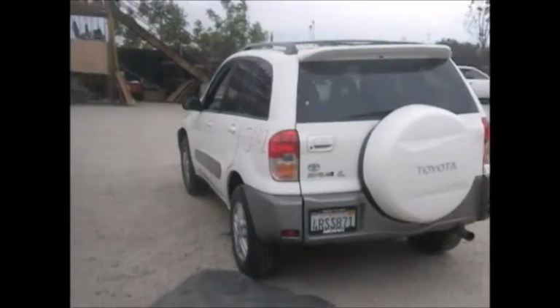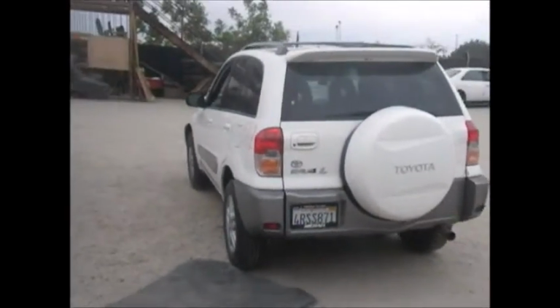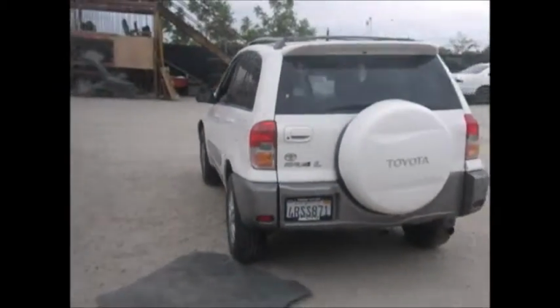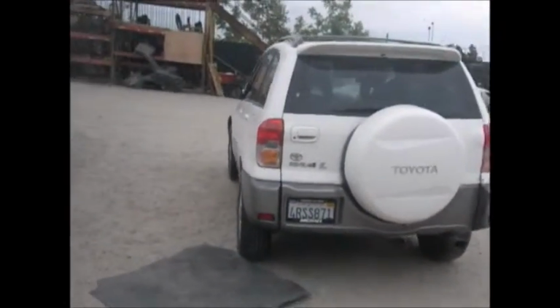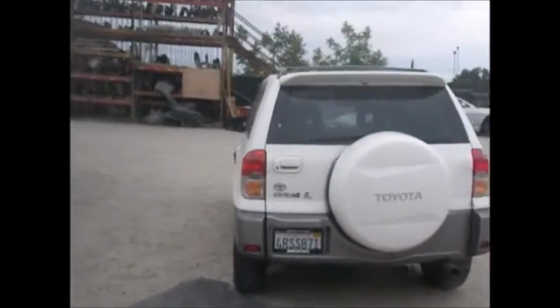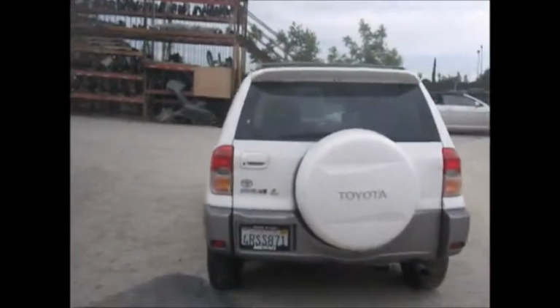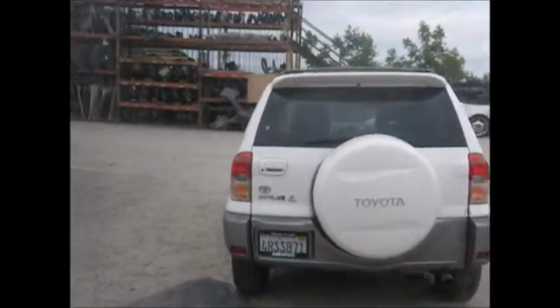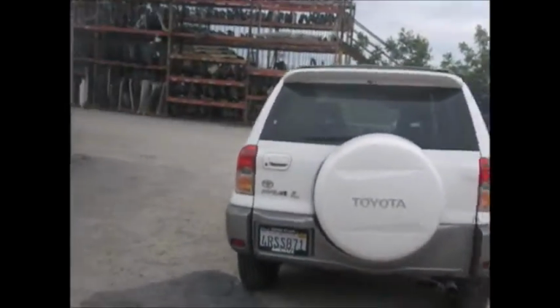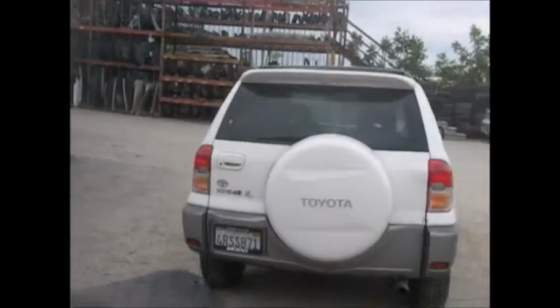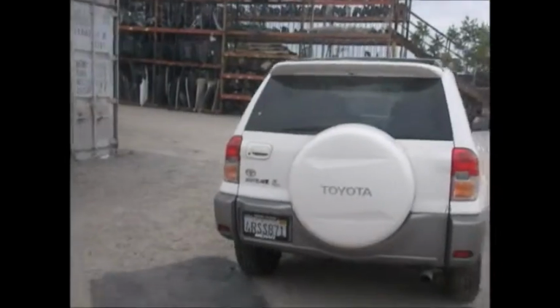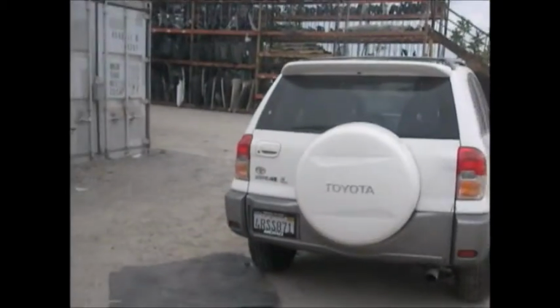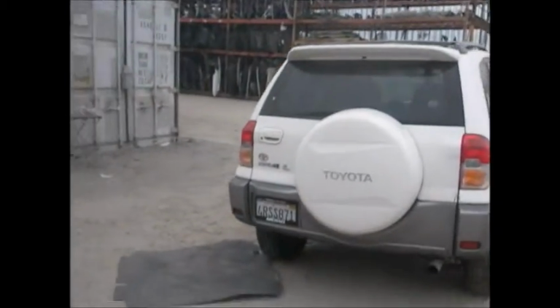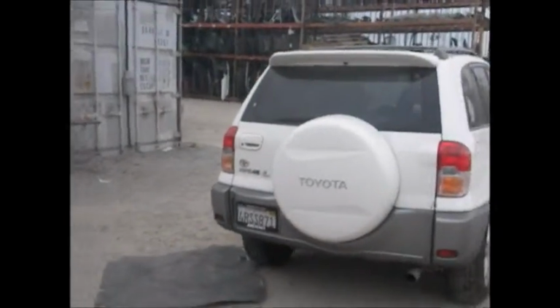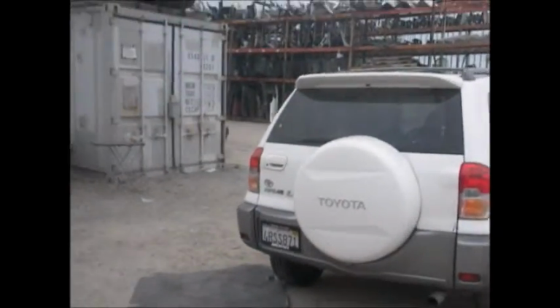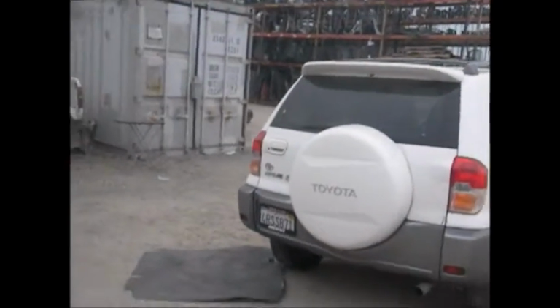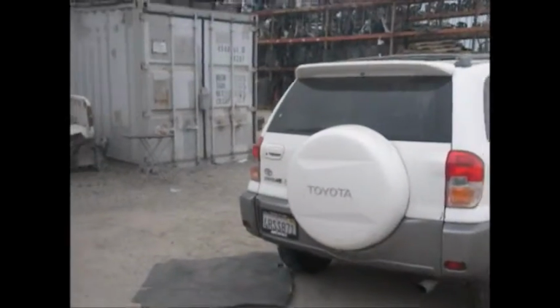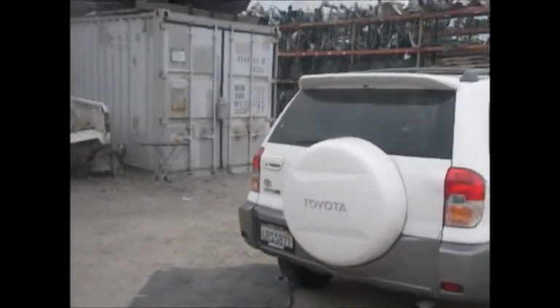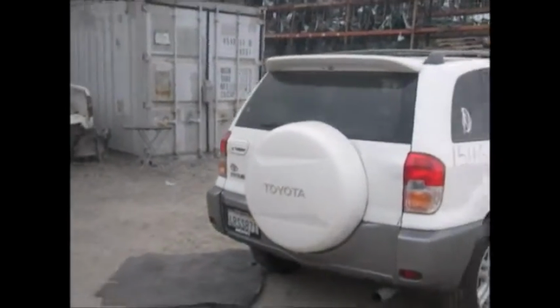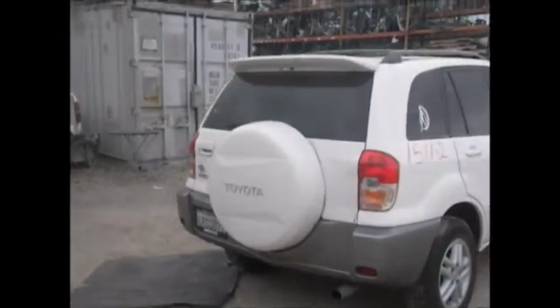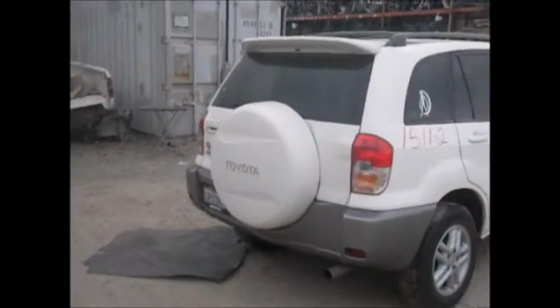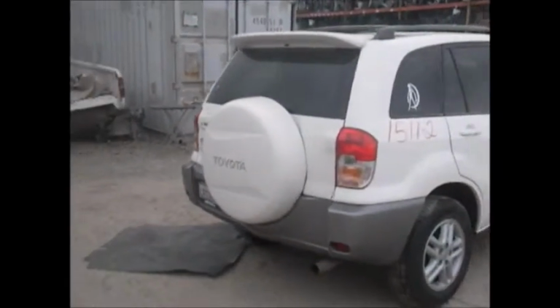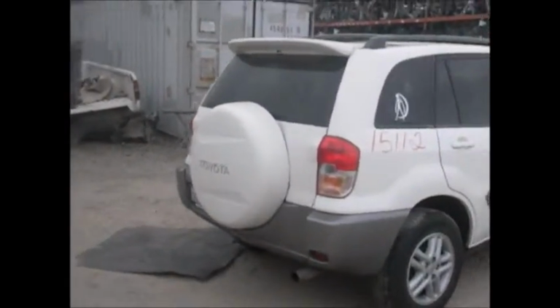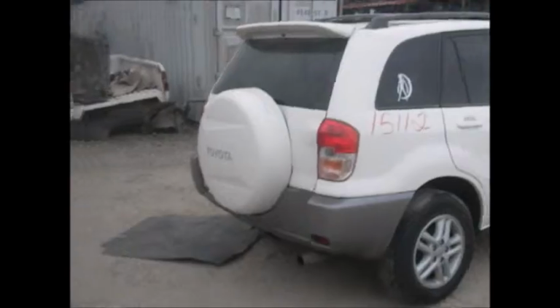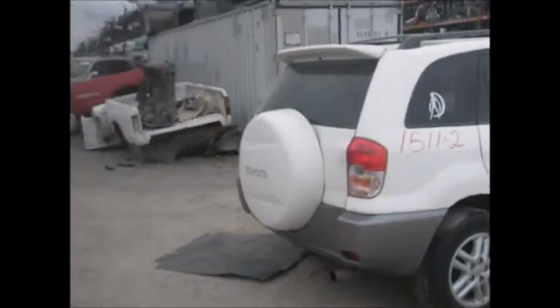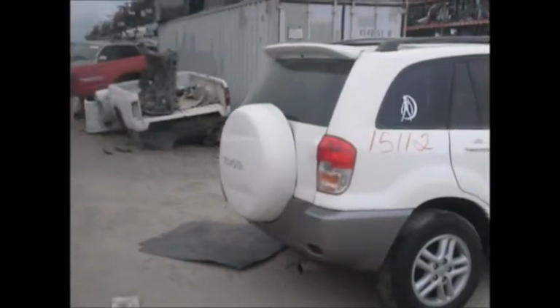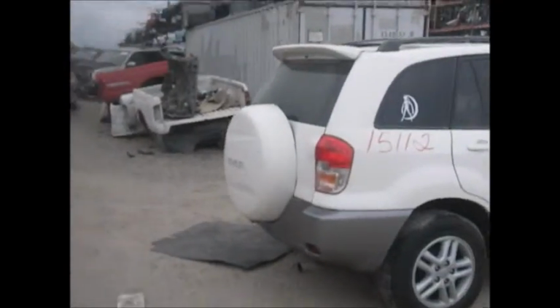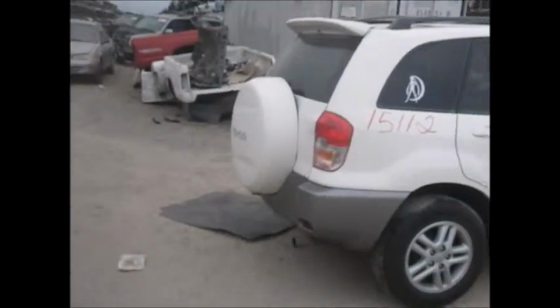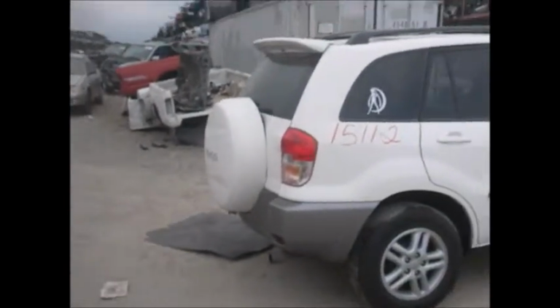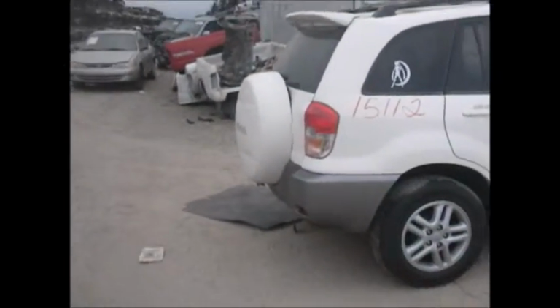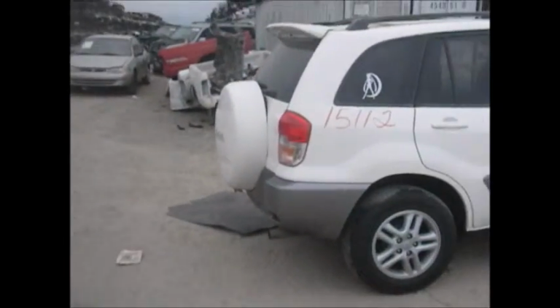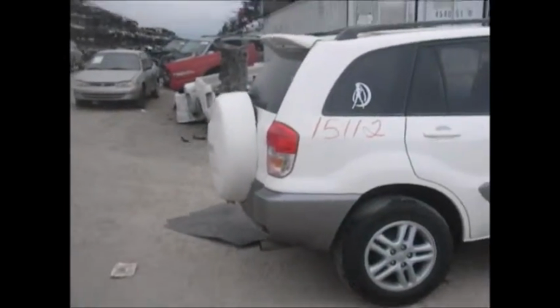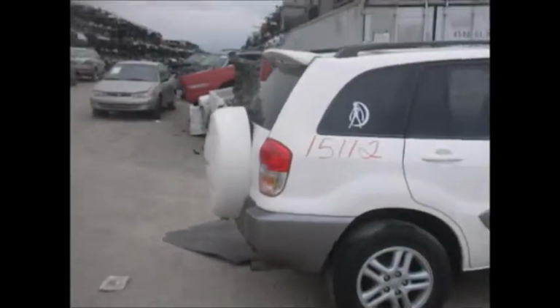Back window is good. Rear spoiler and deck lid are good. Right side bumper on the passenger side is good.